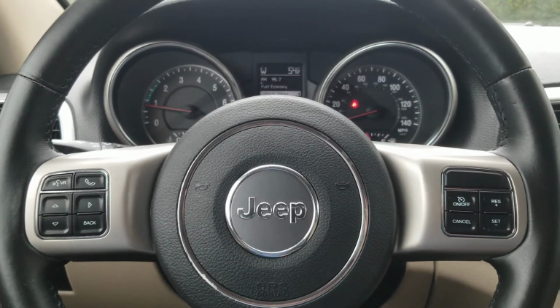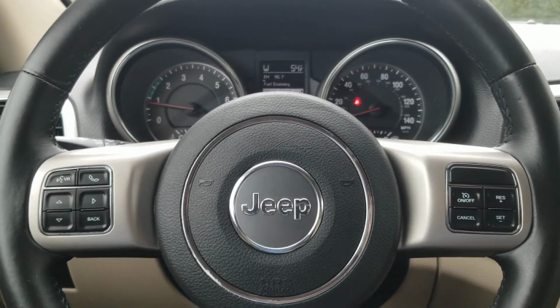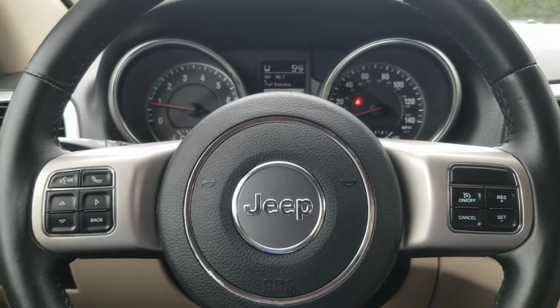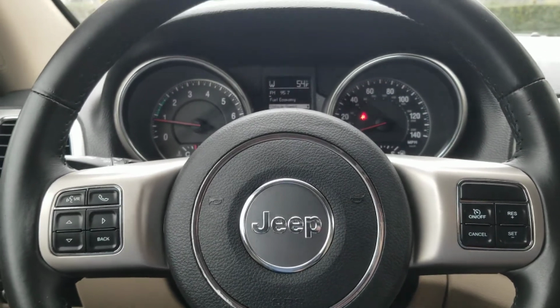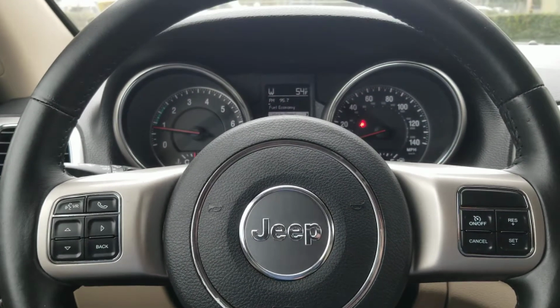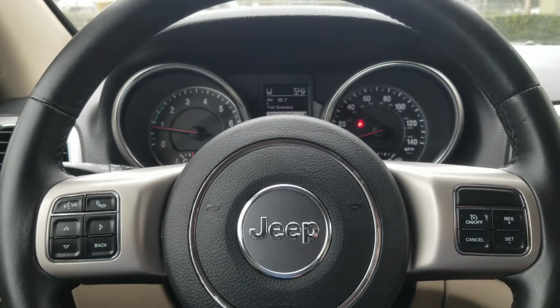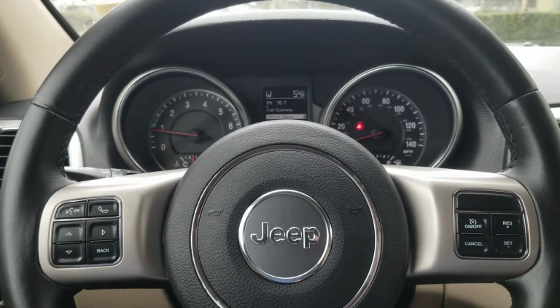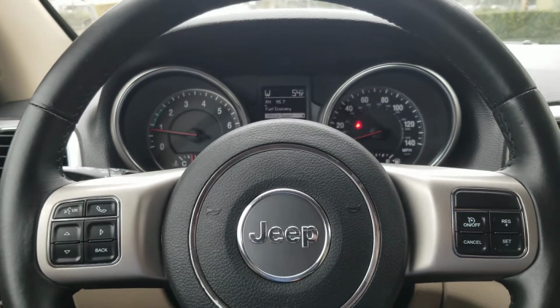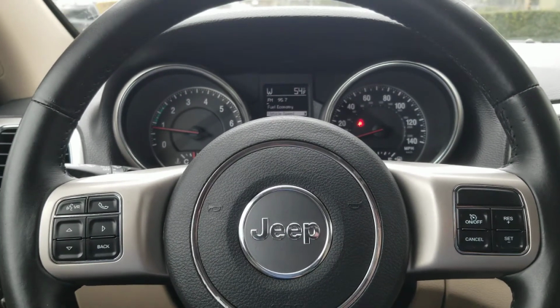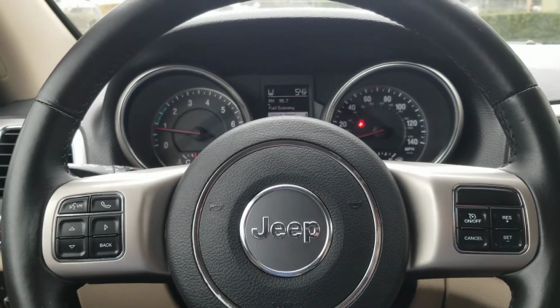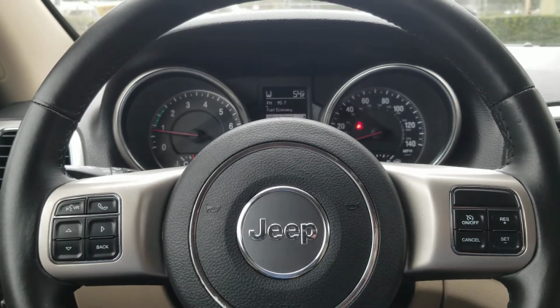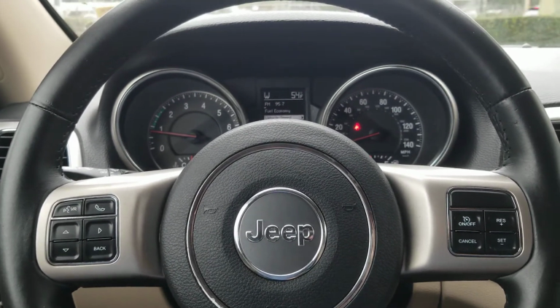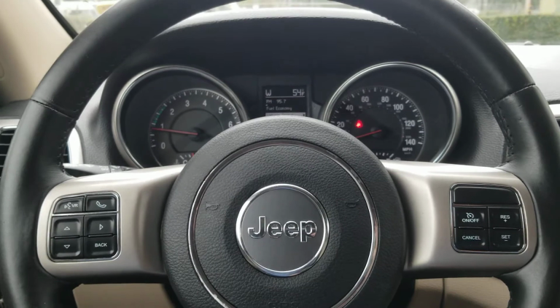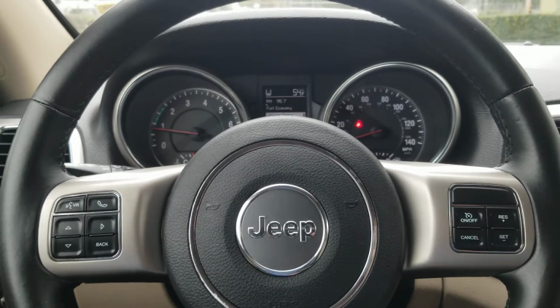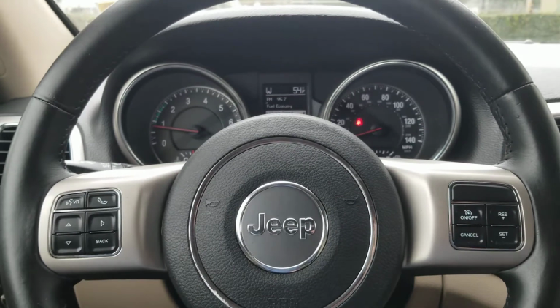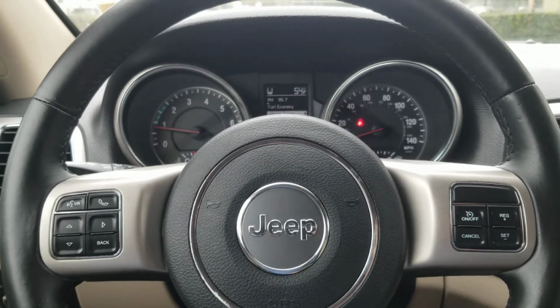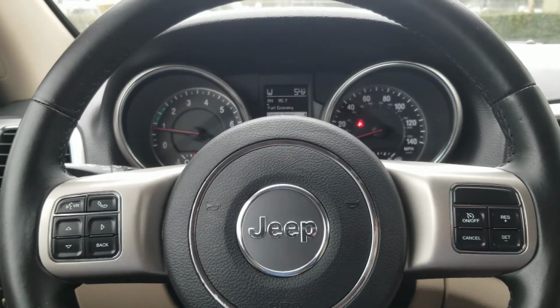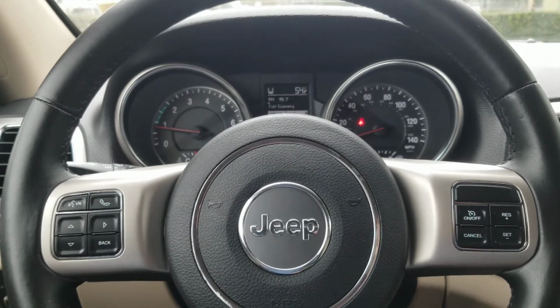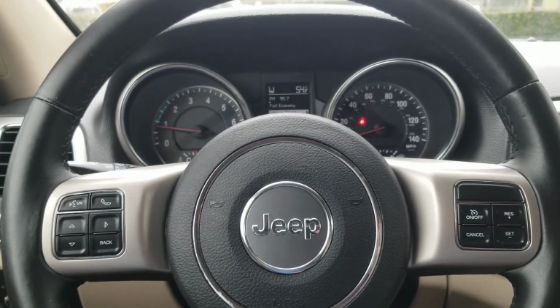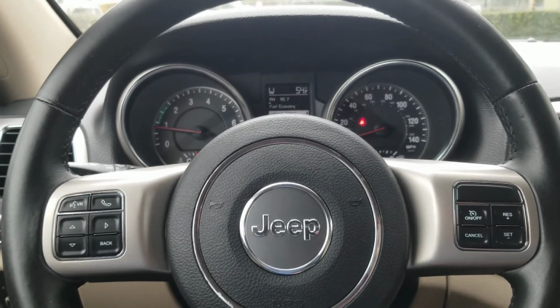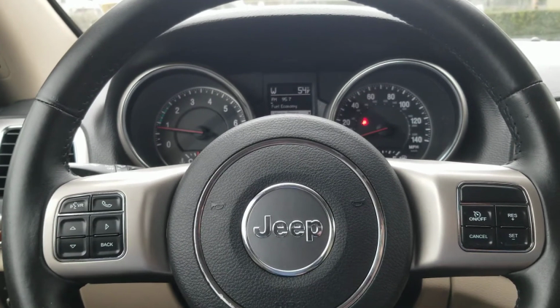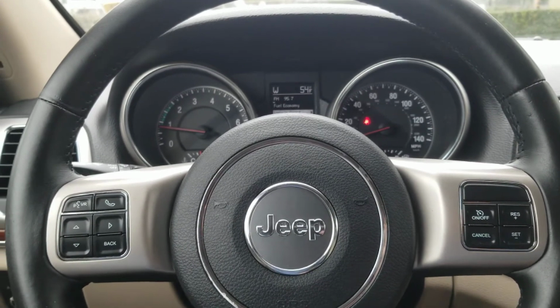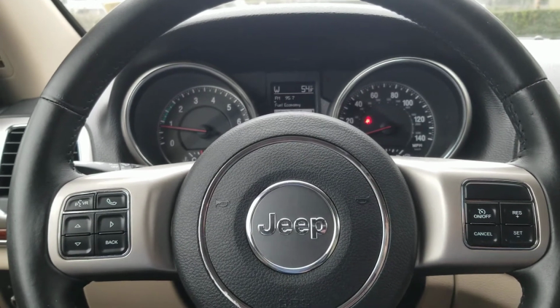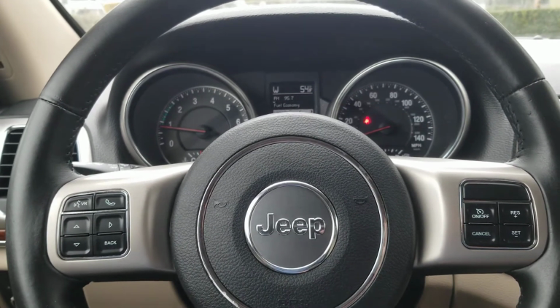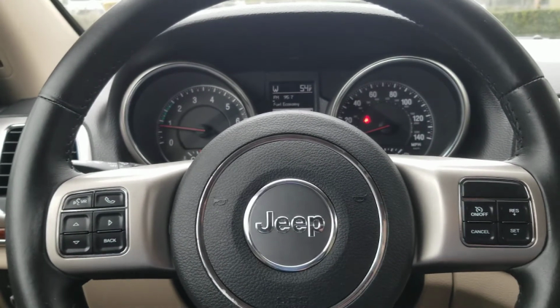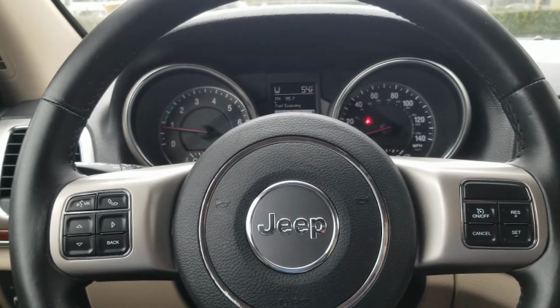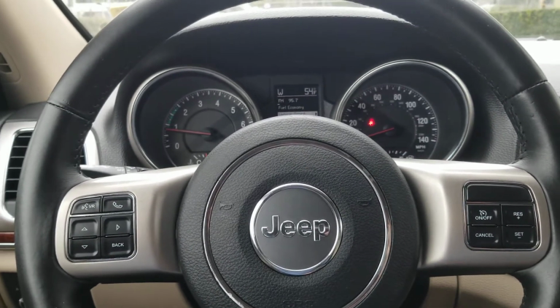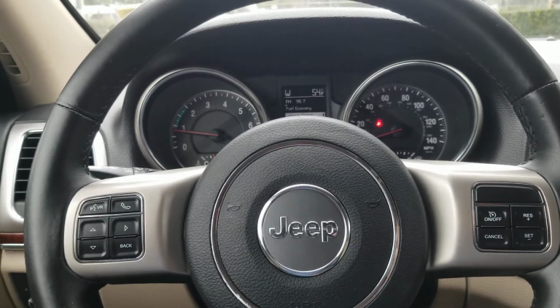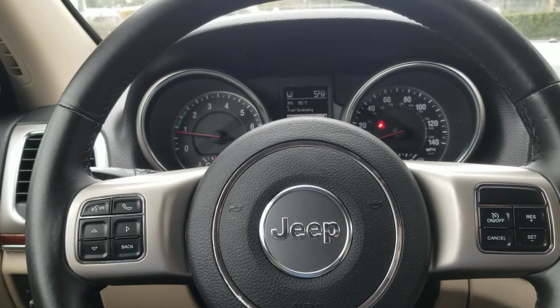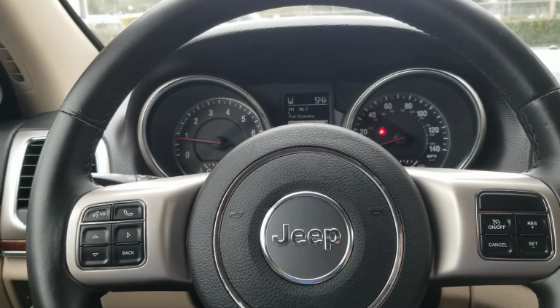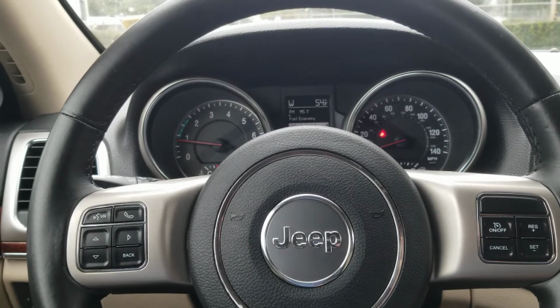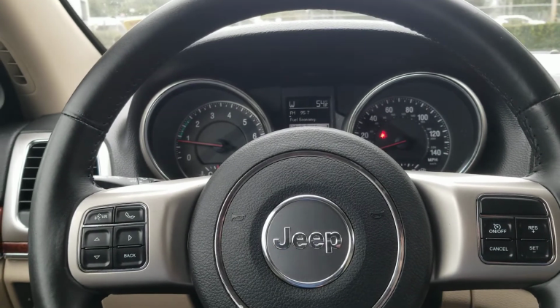Hello, my name is James and I am a product specialist at Marin Acura. Today we are in a 2012 Jeep Grand Cherokee and I will be showing you how to open up the sunroof shade.